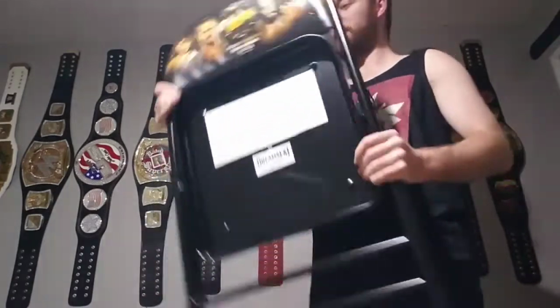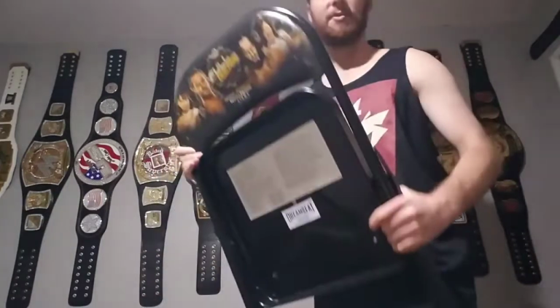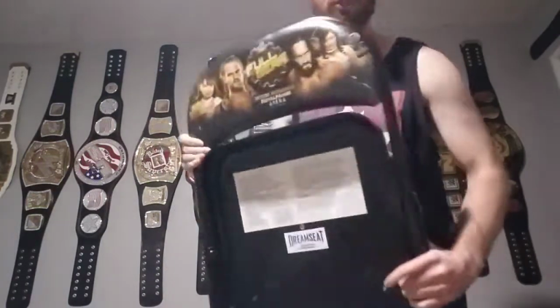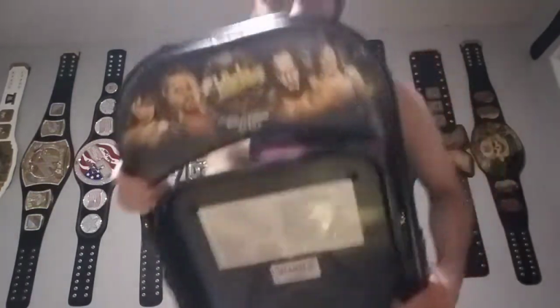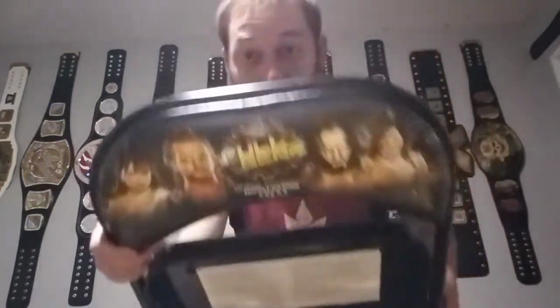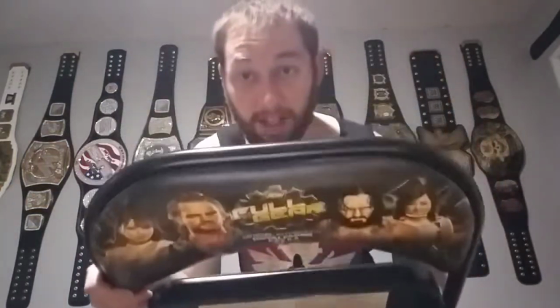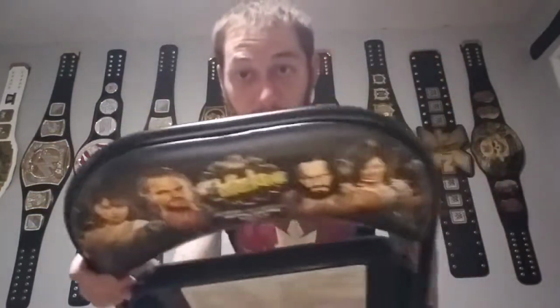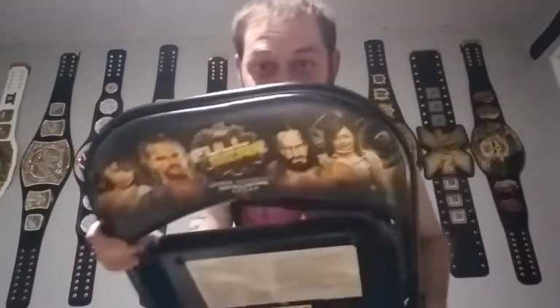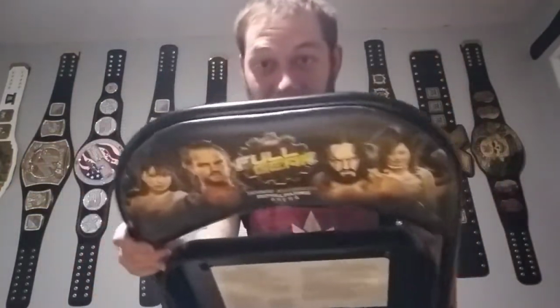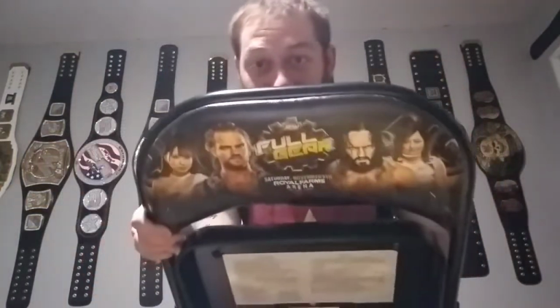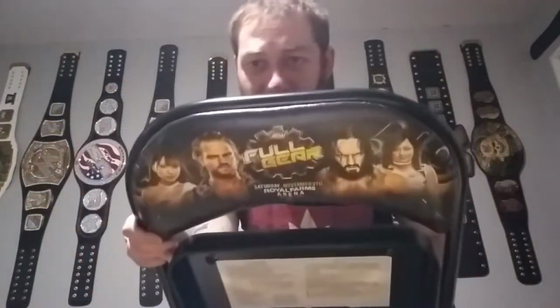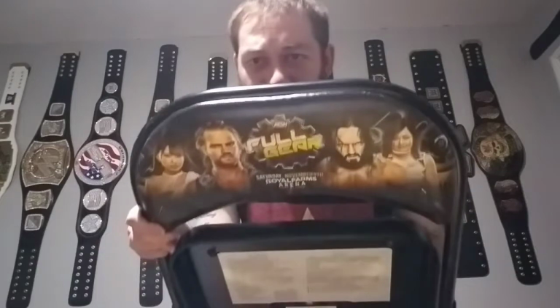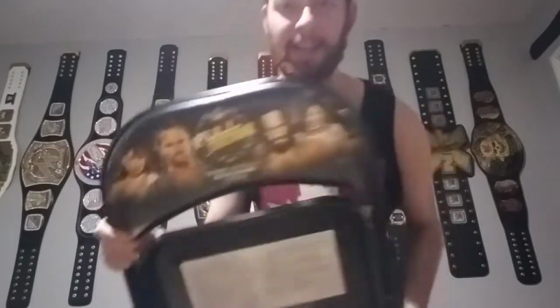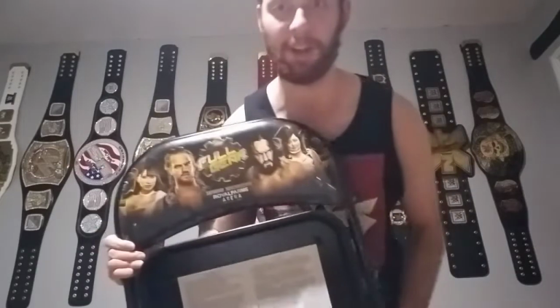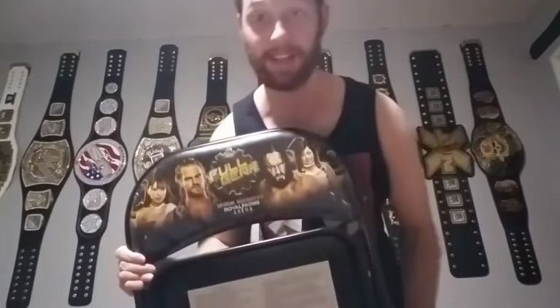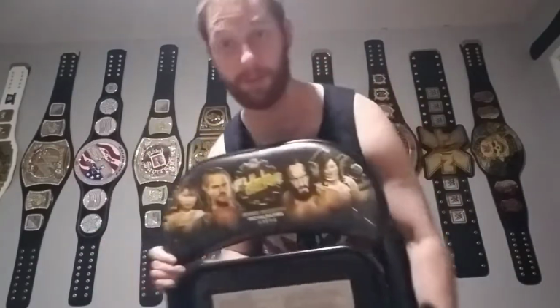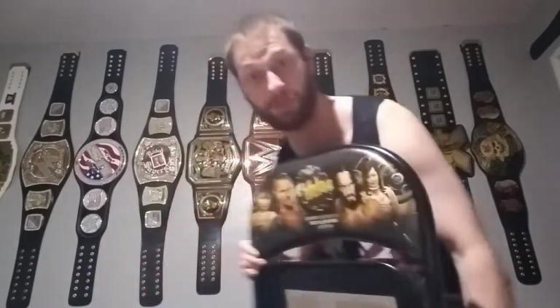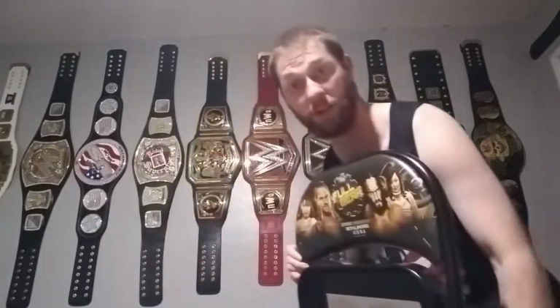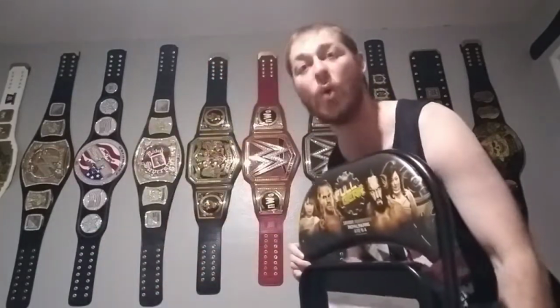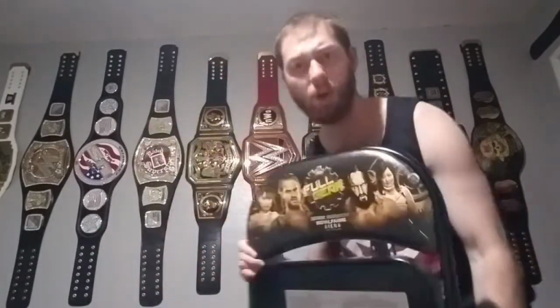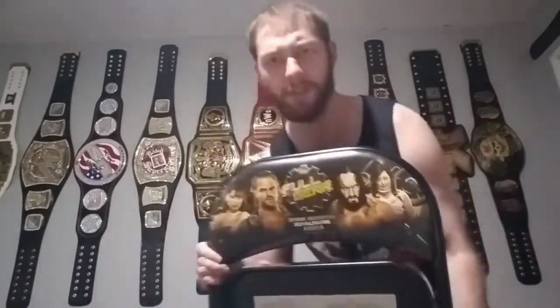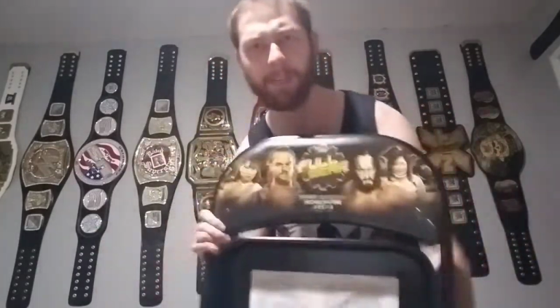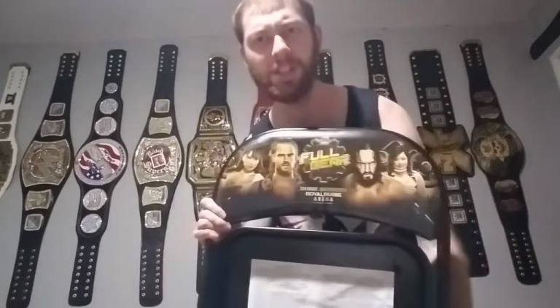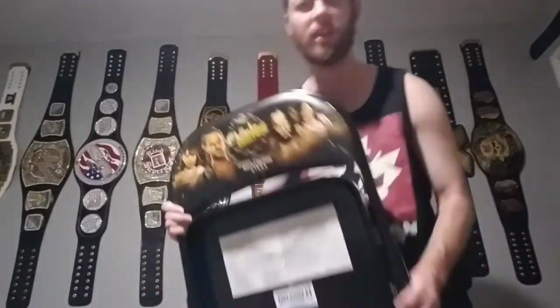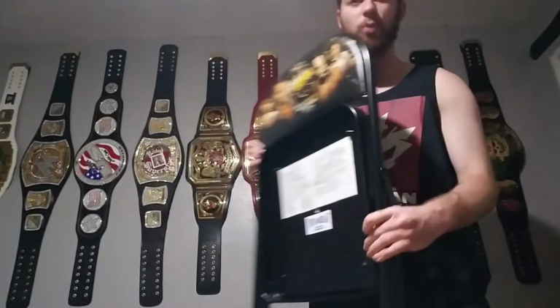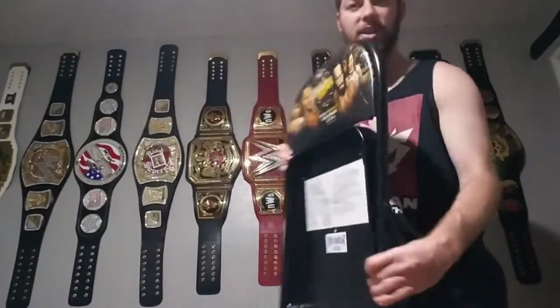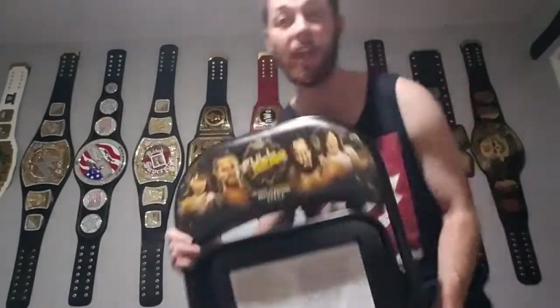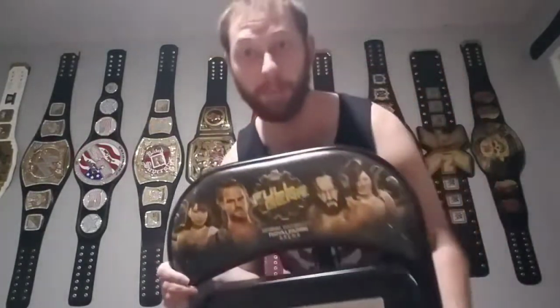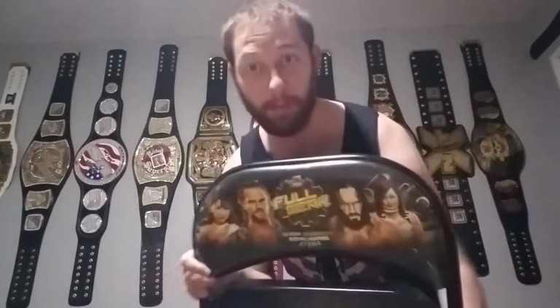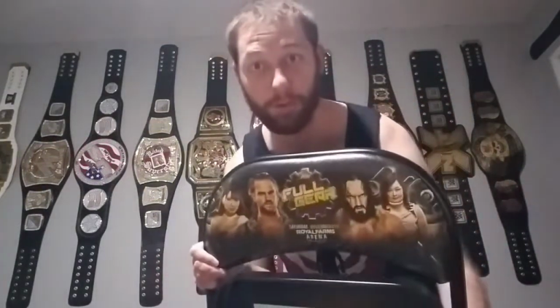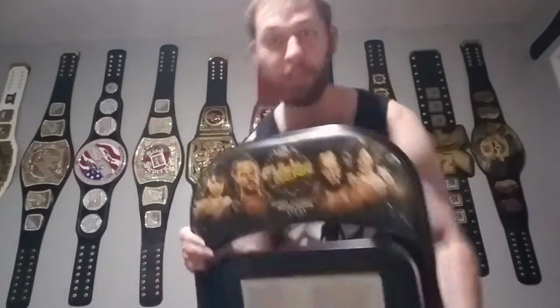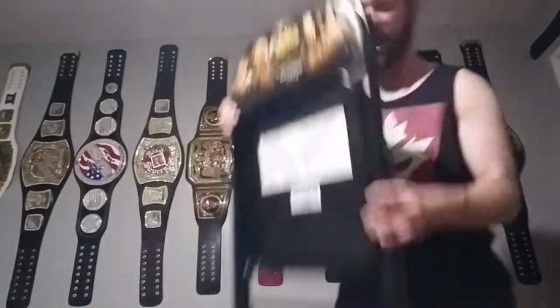Anyways guys, if you enjoyed this episode, let me know in the comments below. Give me a like, comment, and subscribe. And I'll see all of y'all hashtag Burritos Nation later. We don't want no ham and cheese — we just want AEW and burritos, please.